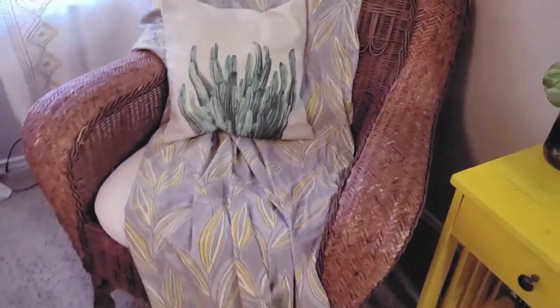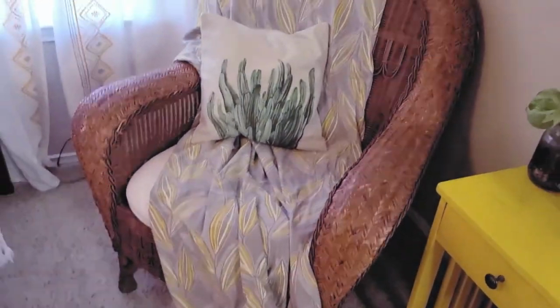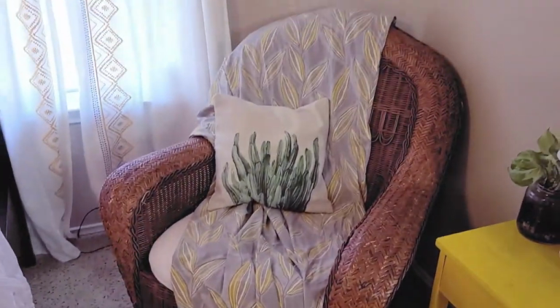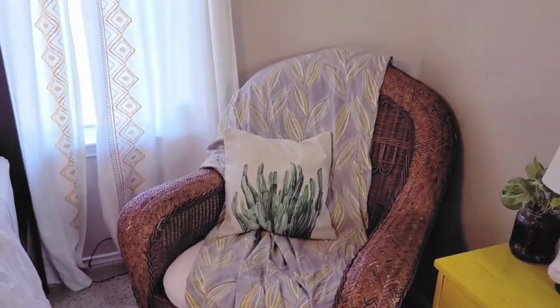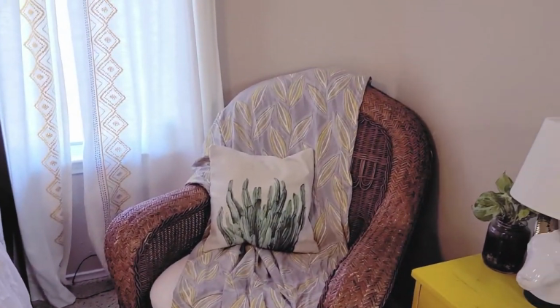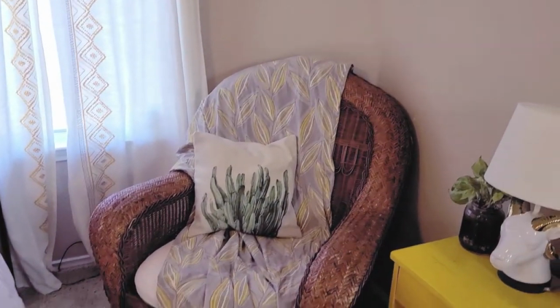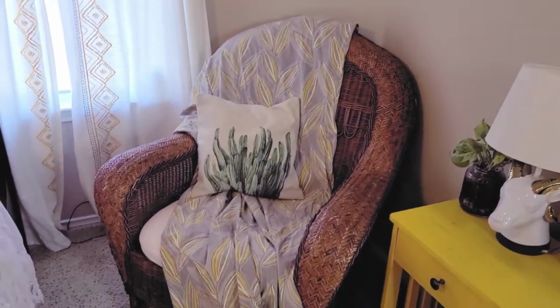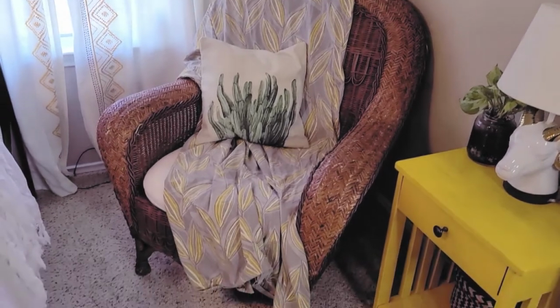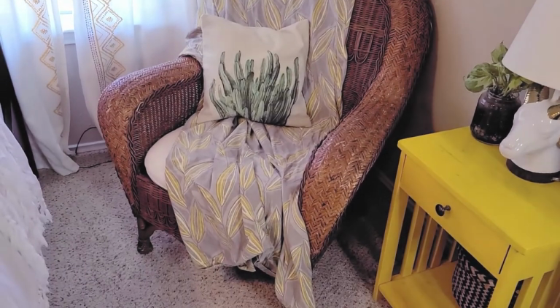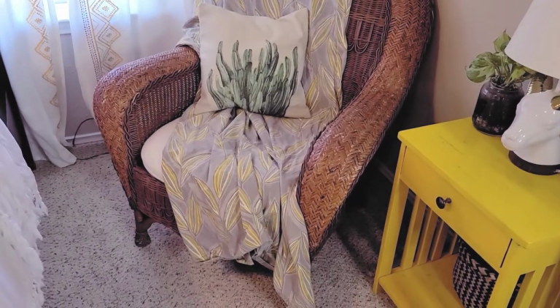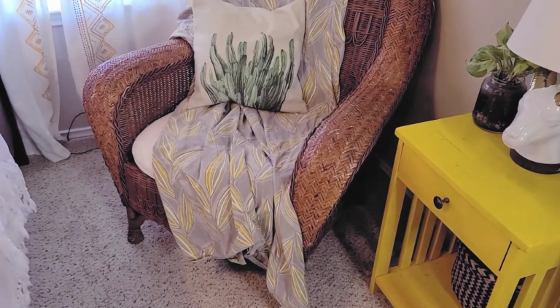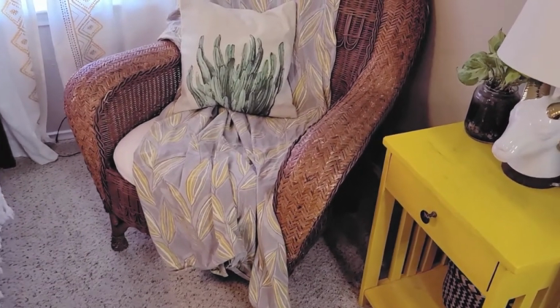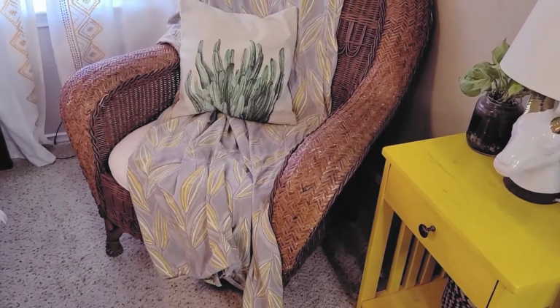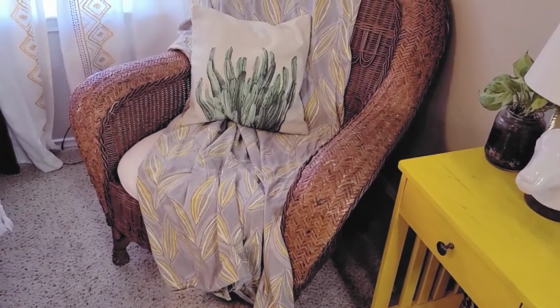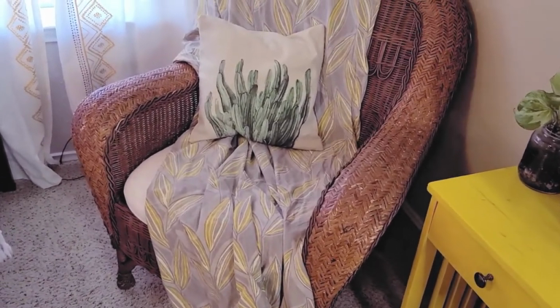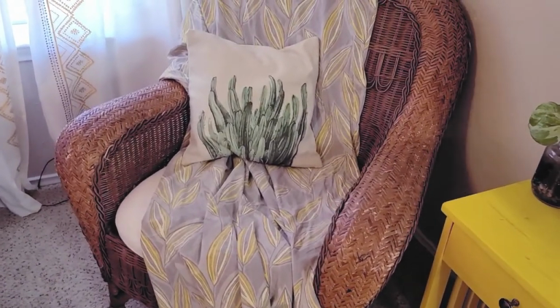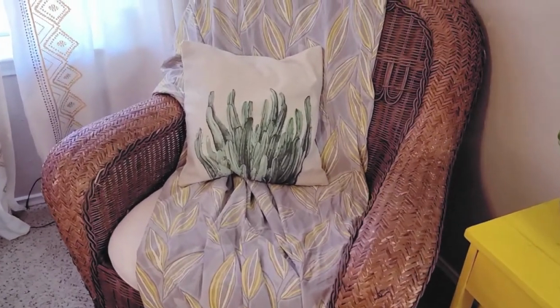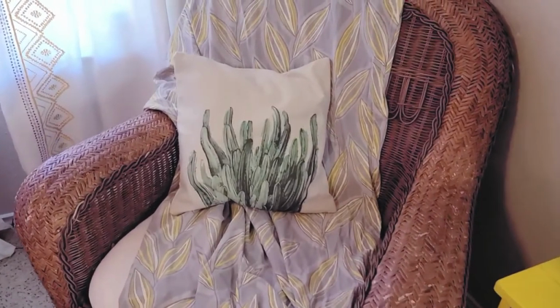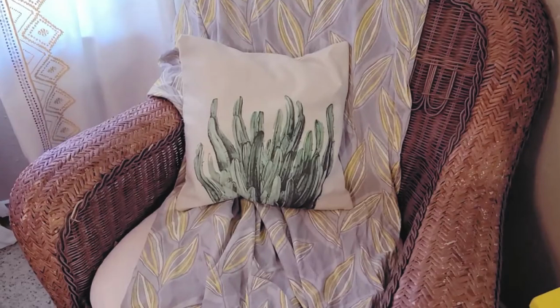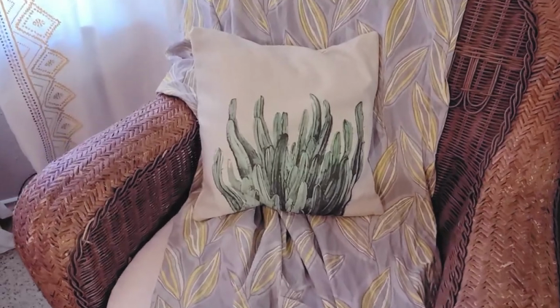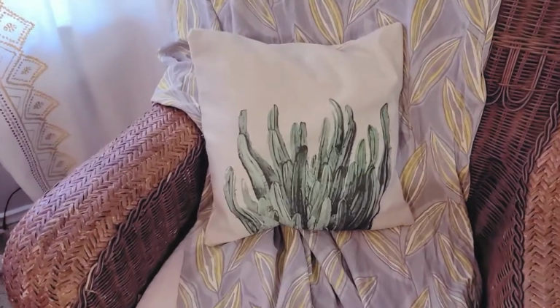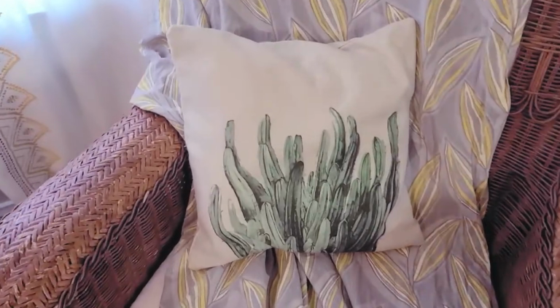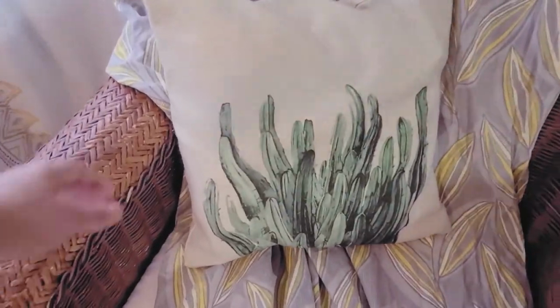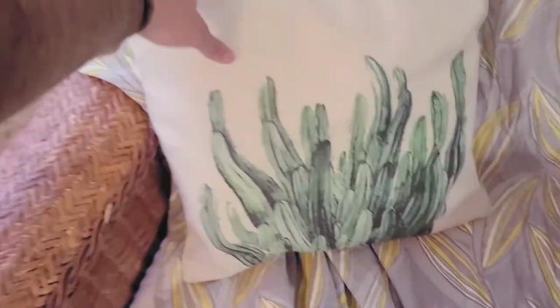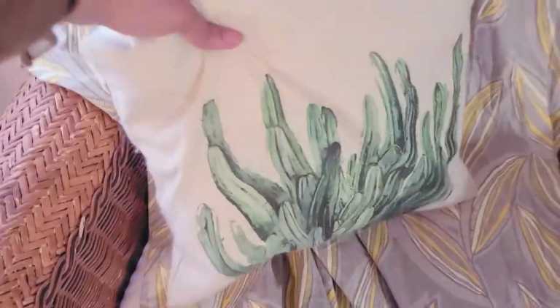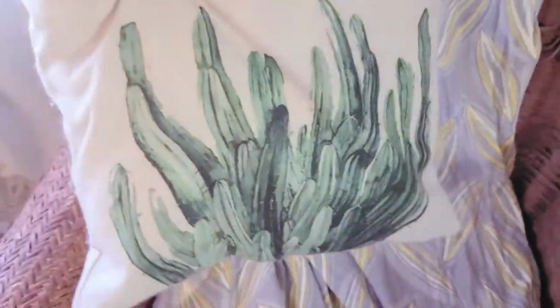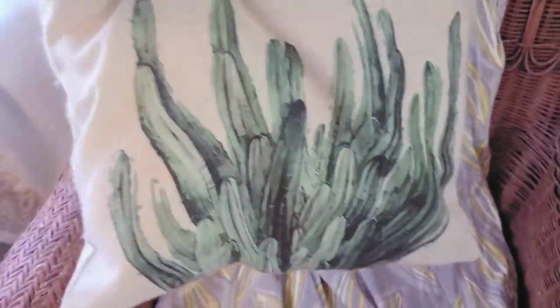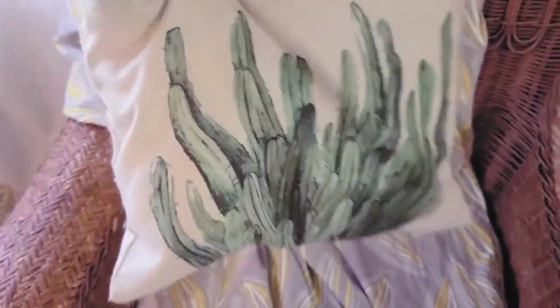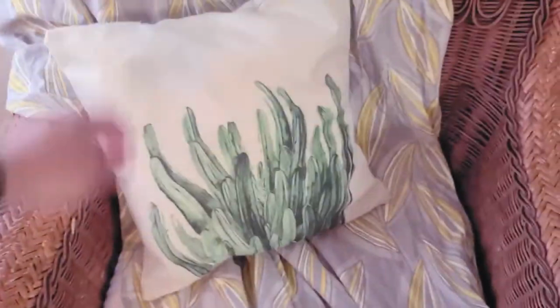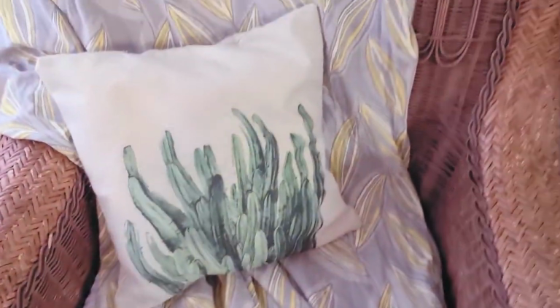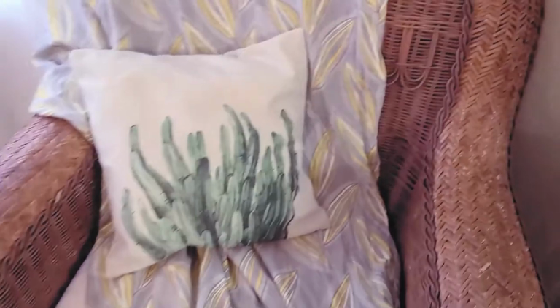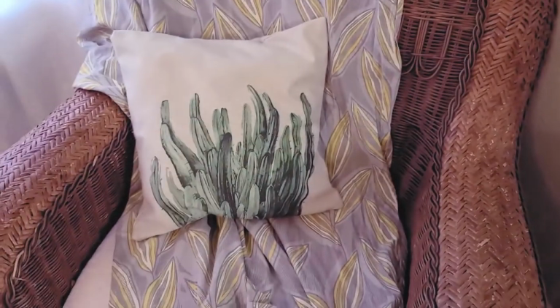This chair was a Facebook Marketplace find and I love it so much. I was really excited to find that. The throw was actually a curtain, and planty pillows, because those count as plants too.